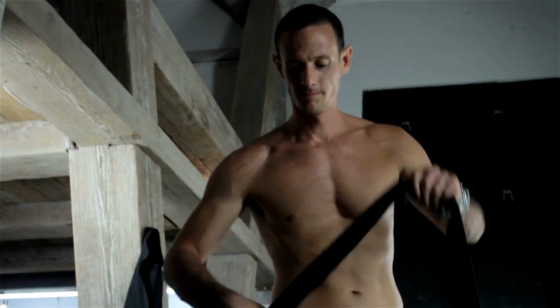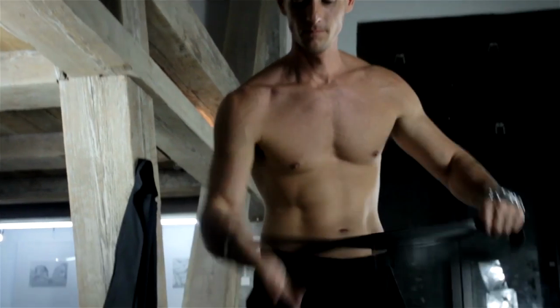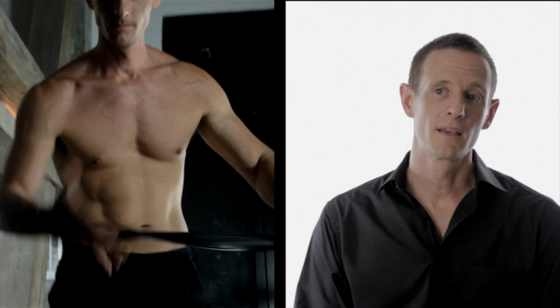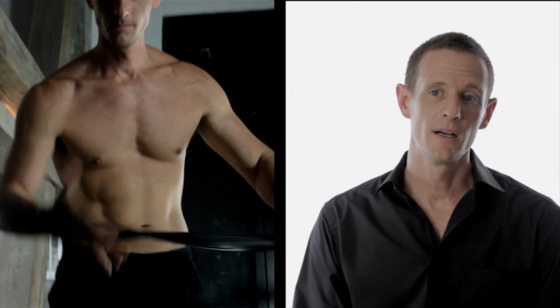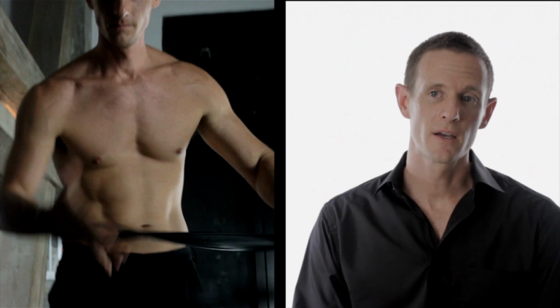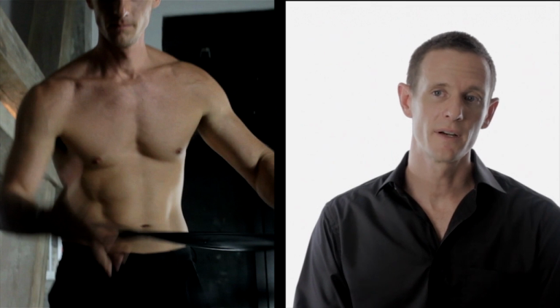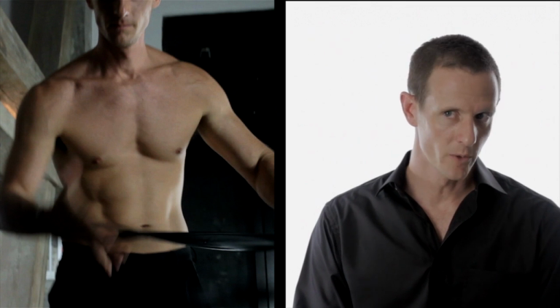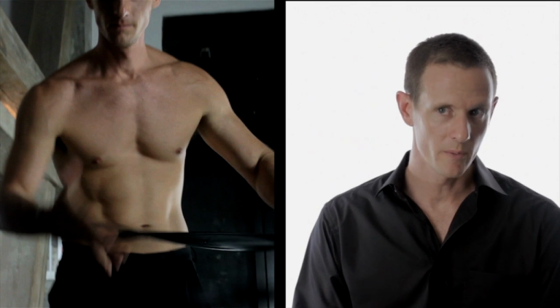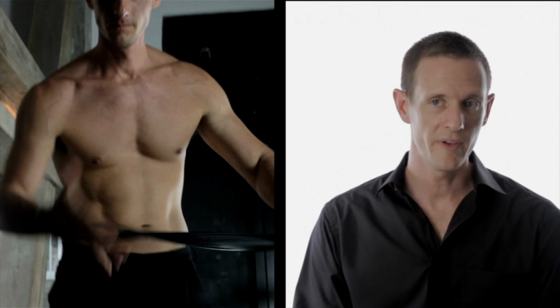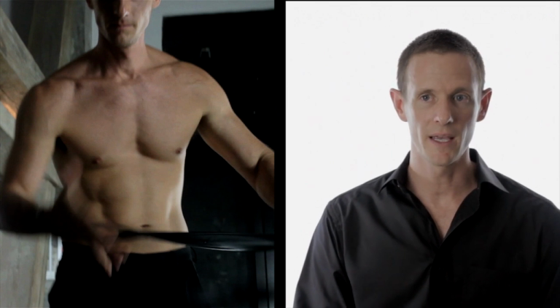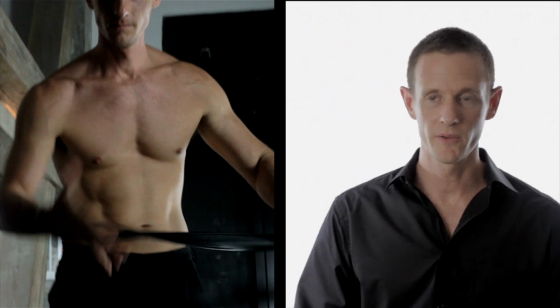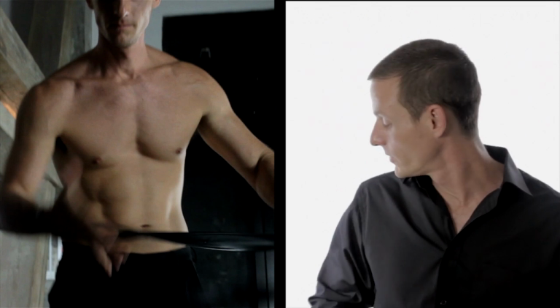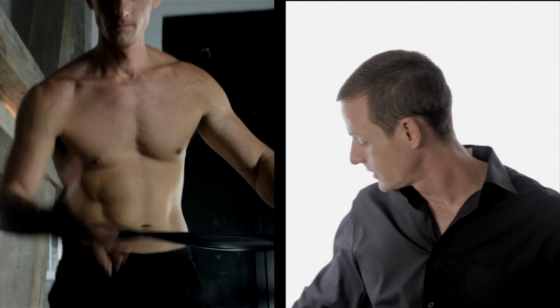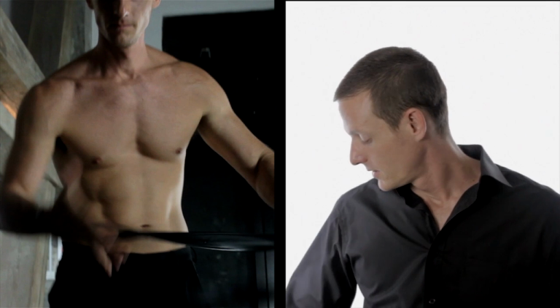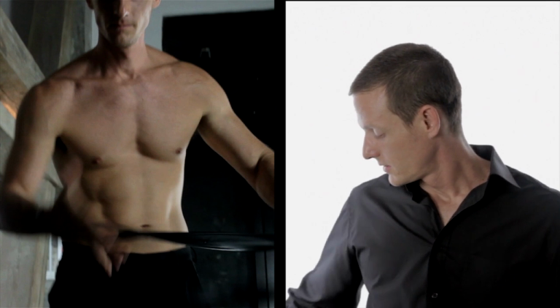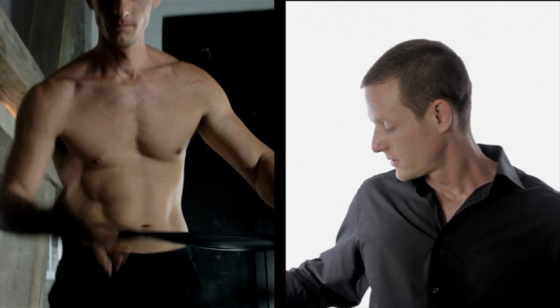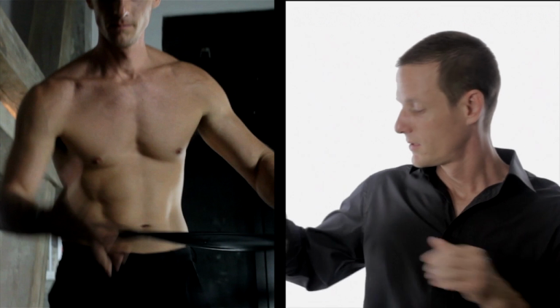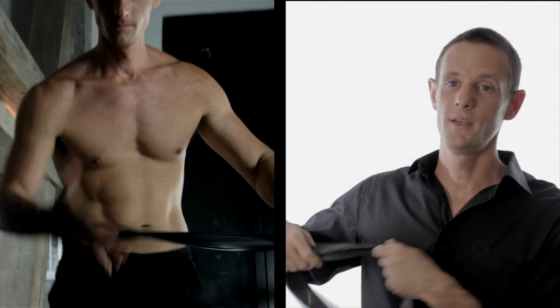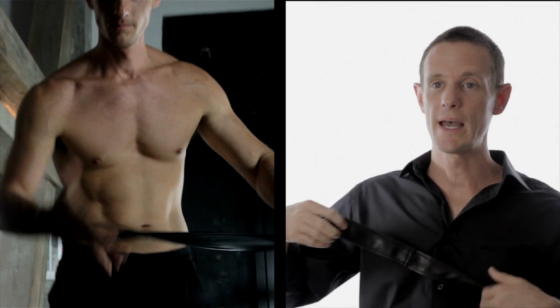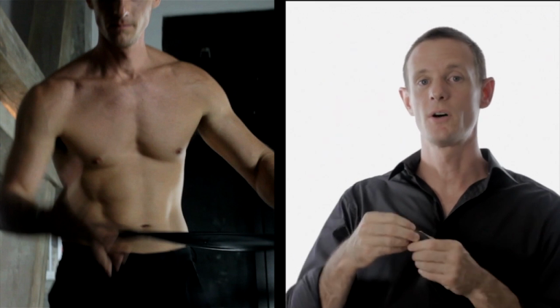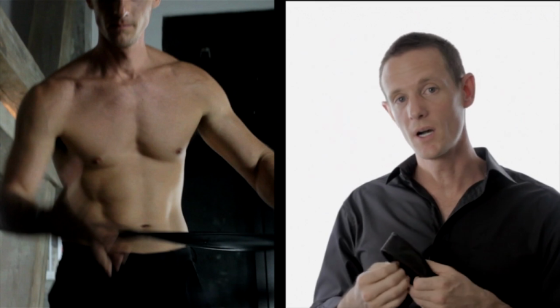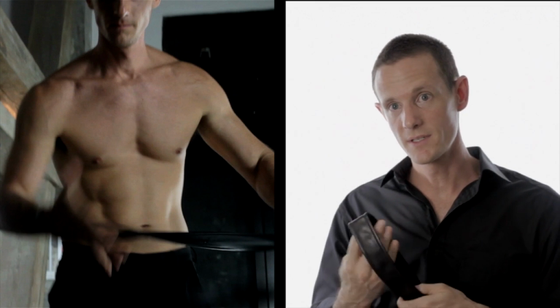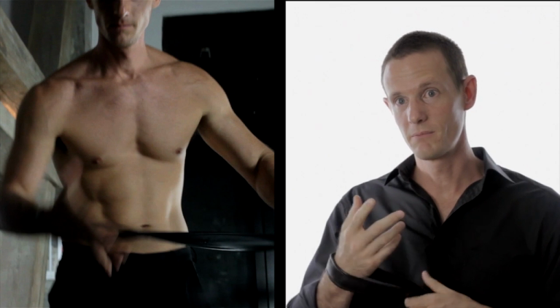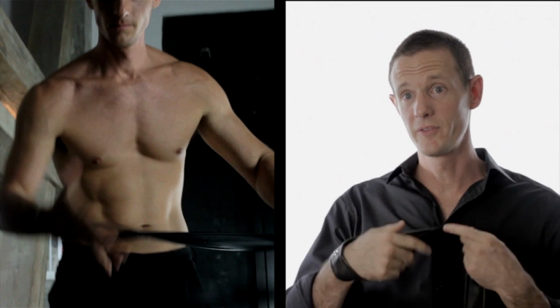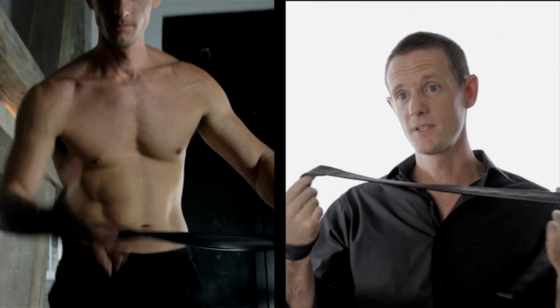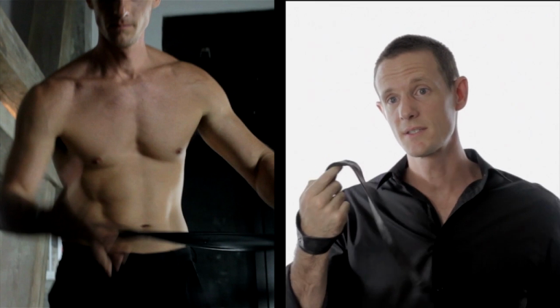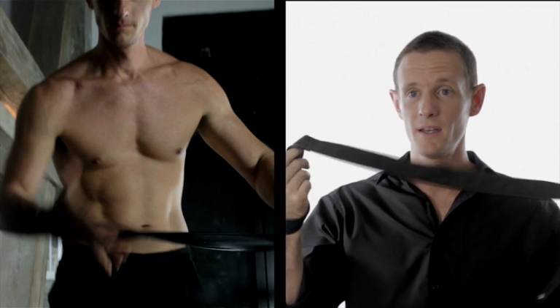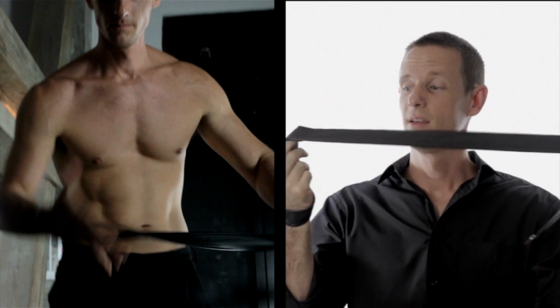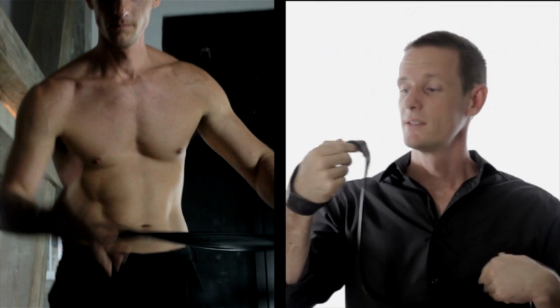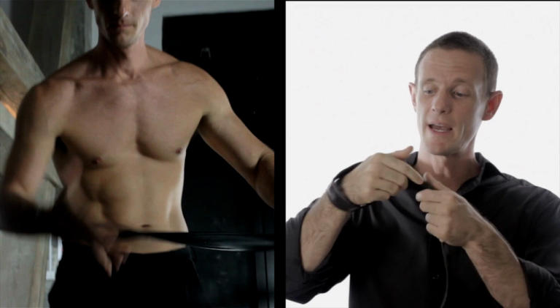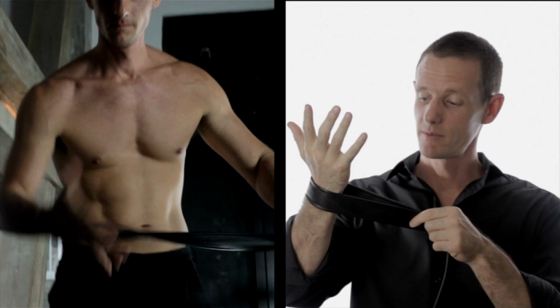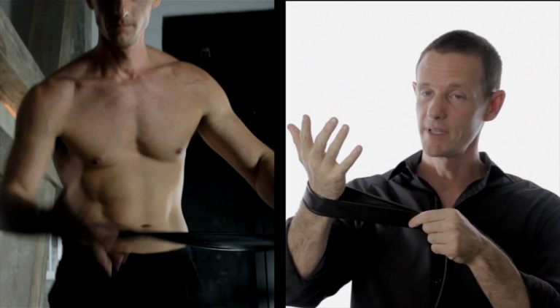Now, the next technique — it's cut off a little bit here, but I'm feeding my hand through the sash, also compliments of Monica Figlovich. This is a custom-made leather sash, beautiful leather.